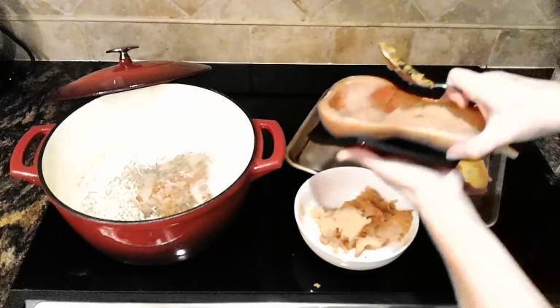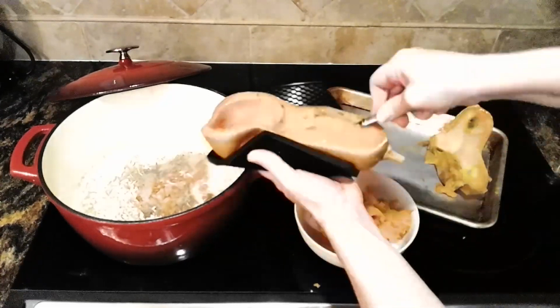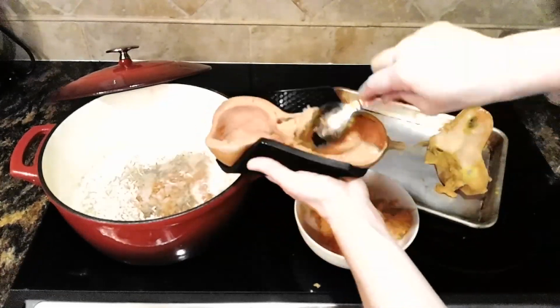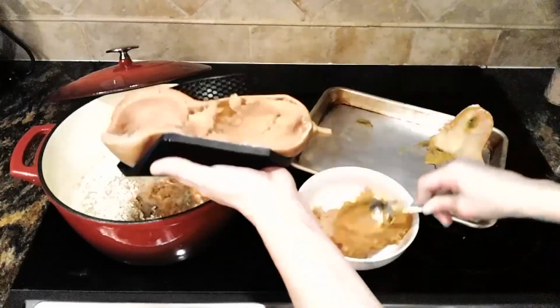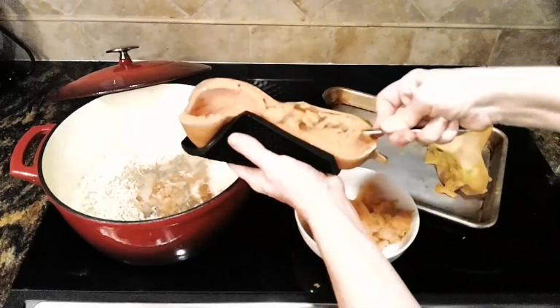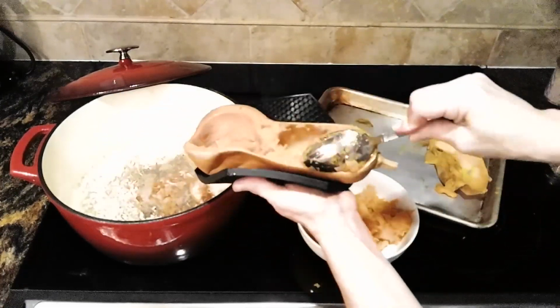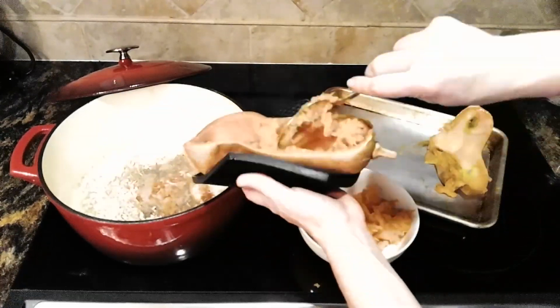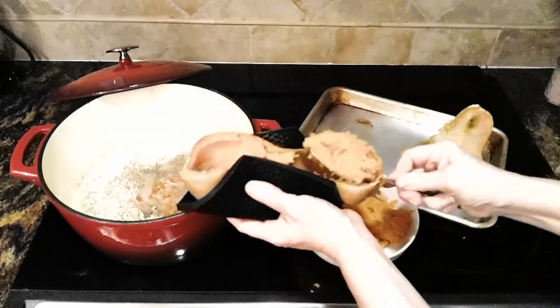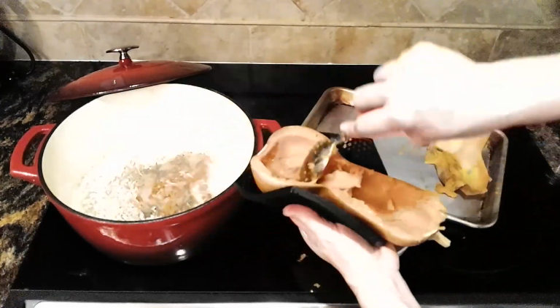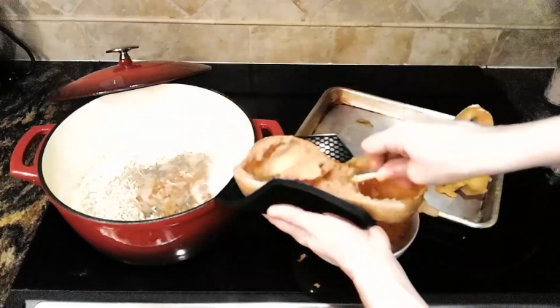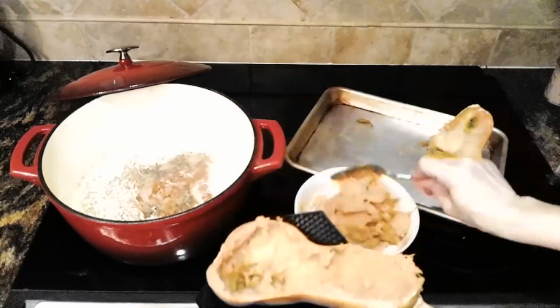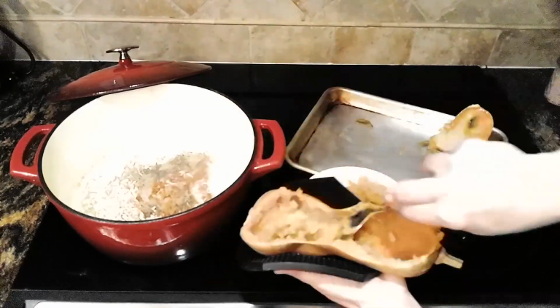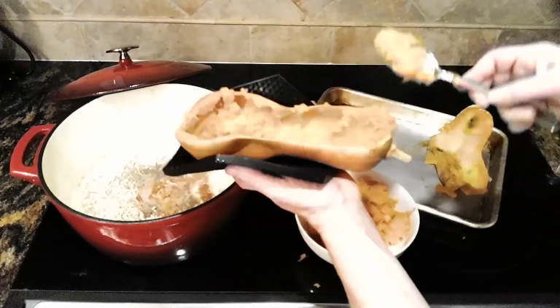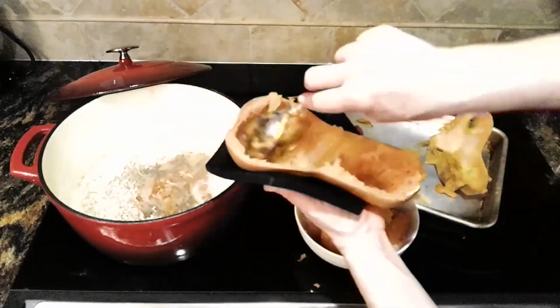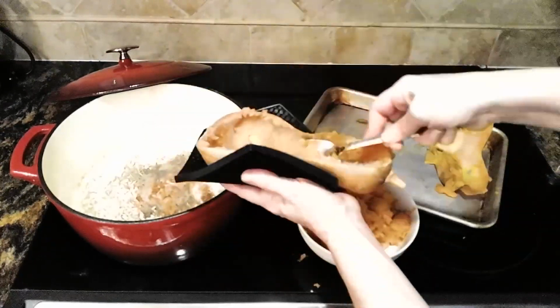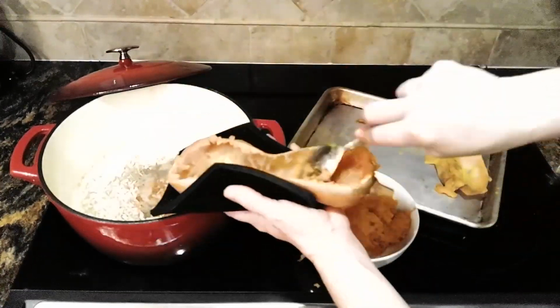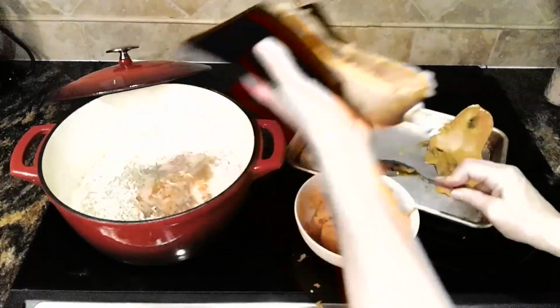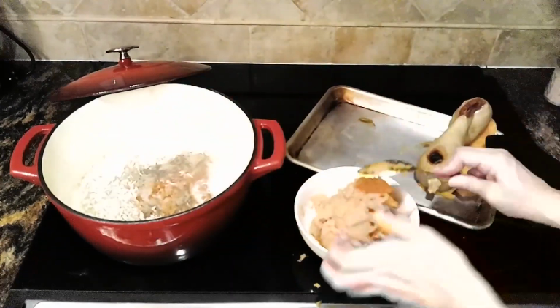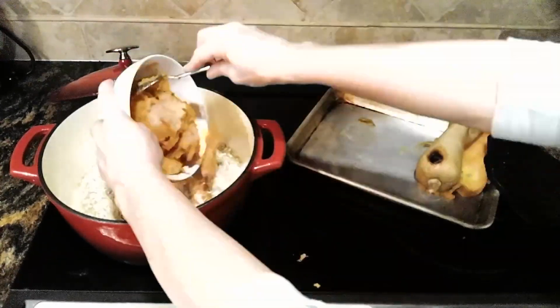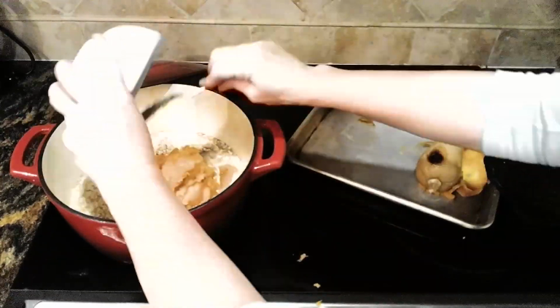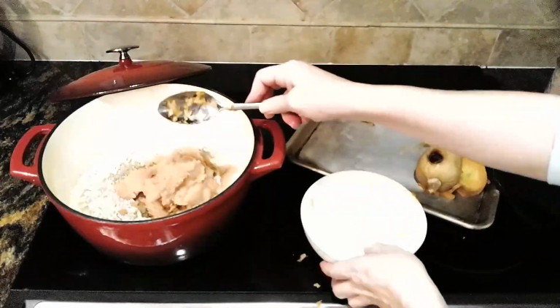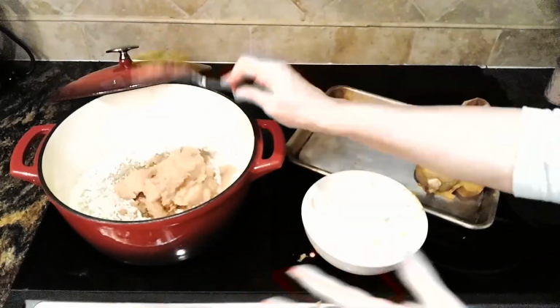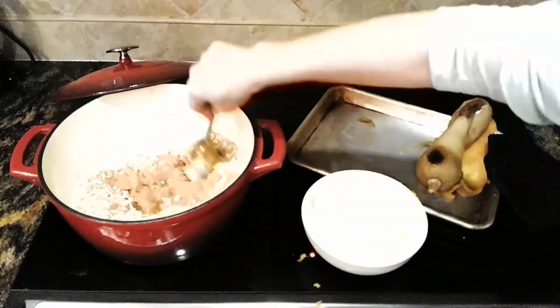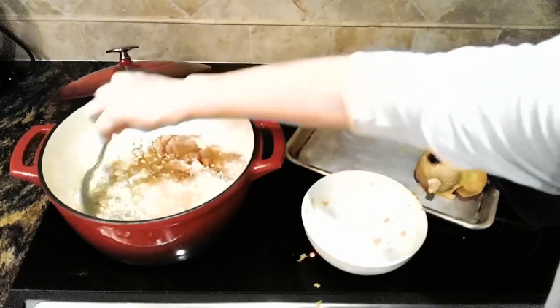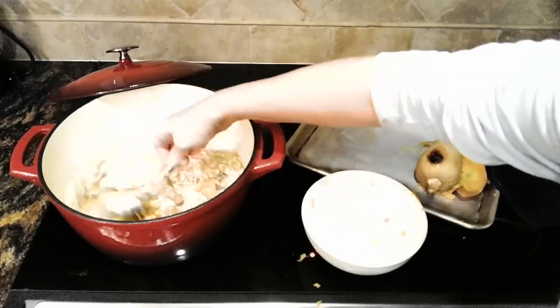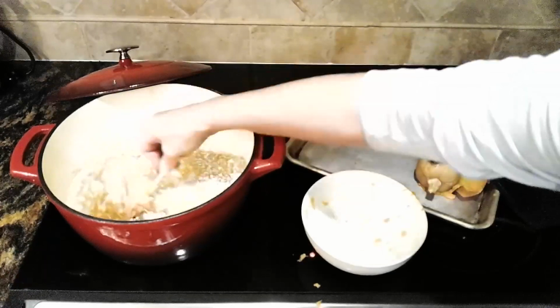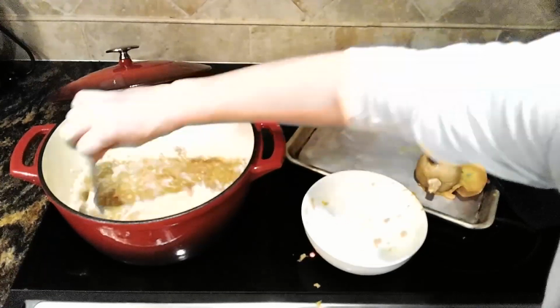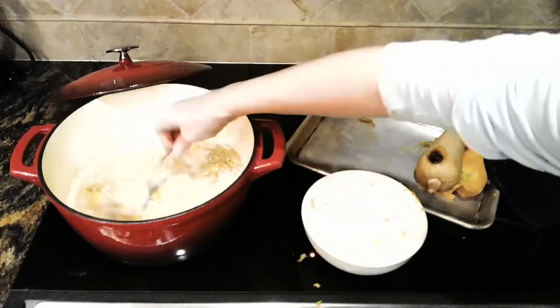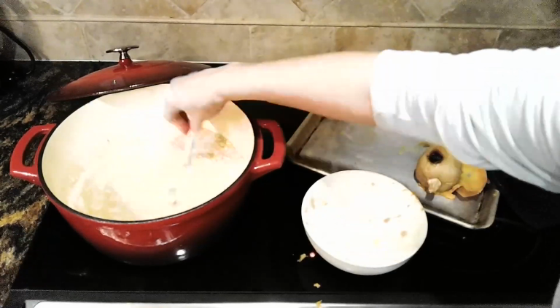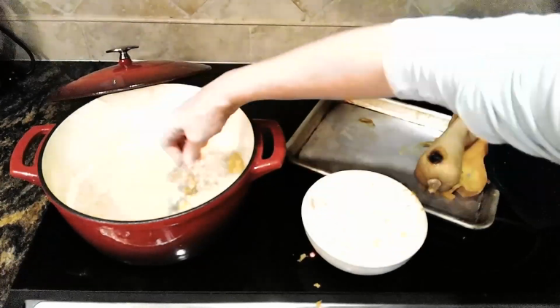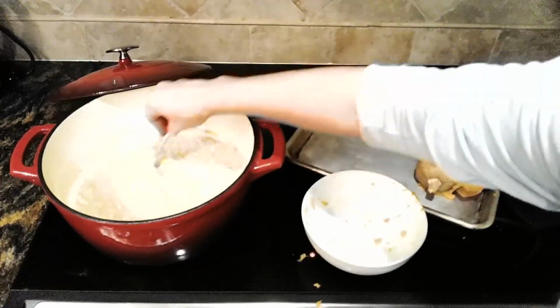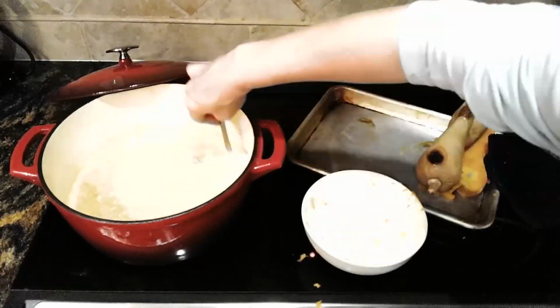We're going to season that up nicely with some salt, some pepper, some cayenne, a little nutmeg — I love nutmeg. We're going to let that simmer for a while and then it should be amazing.